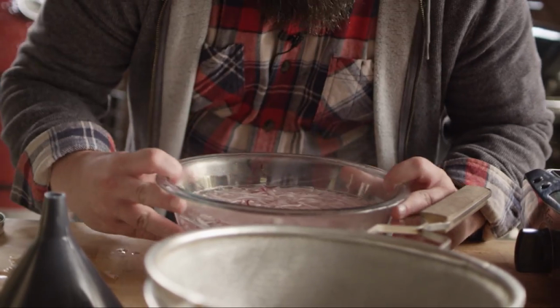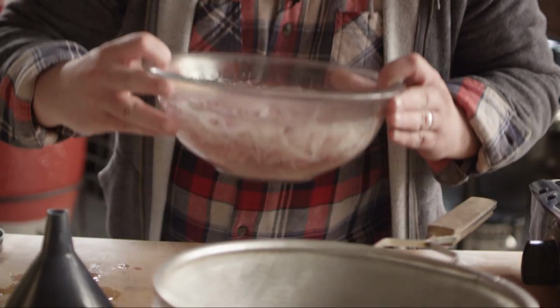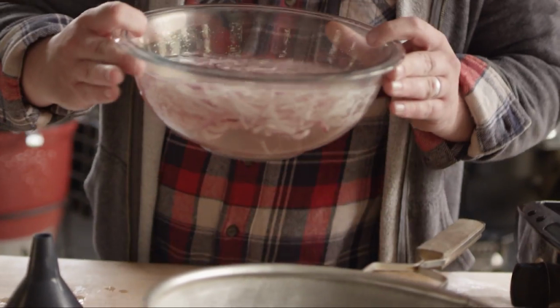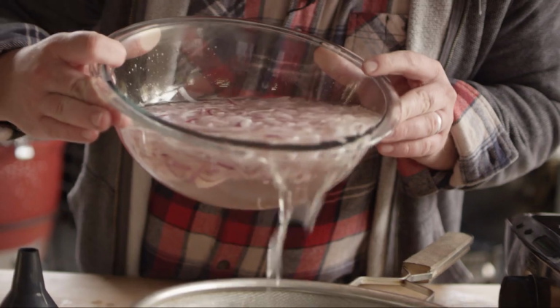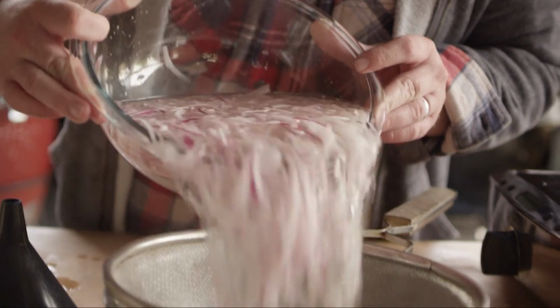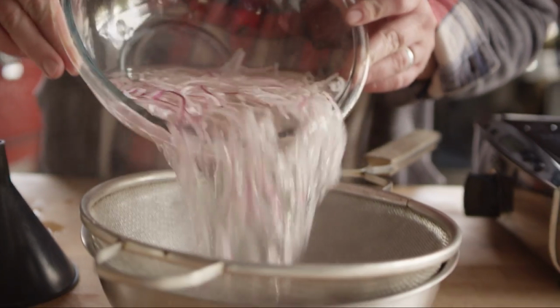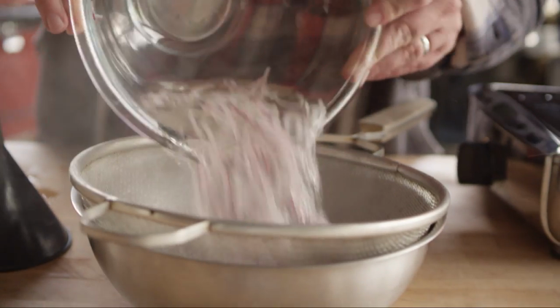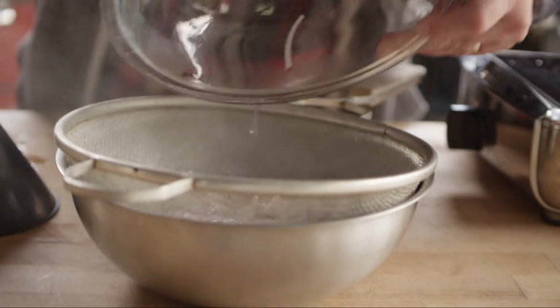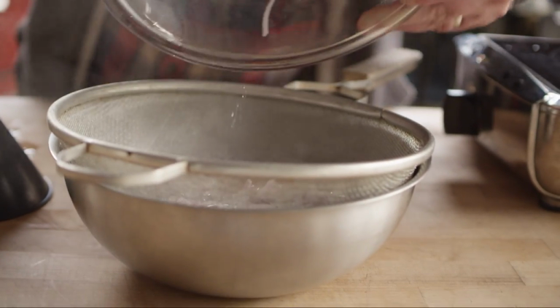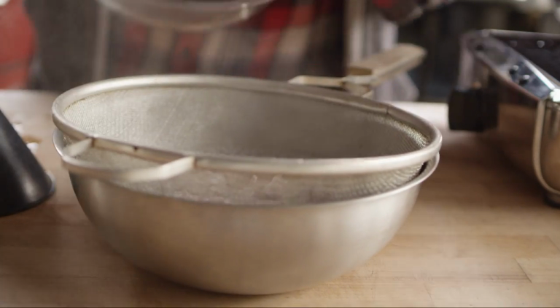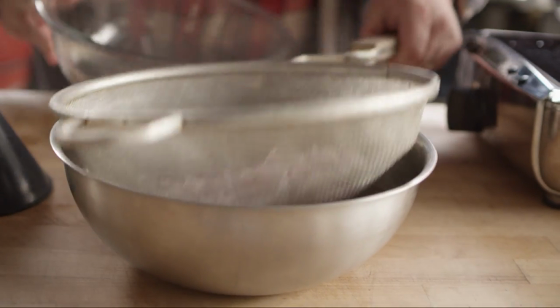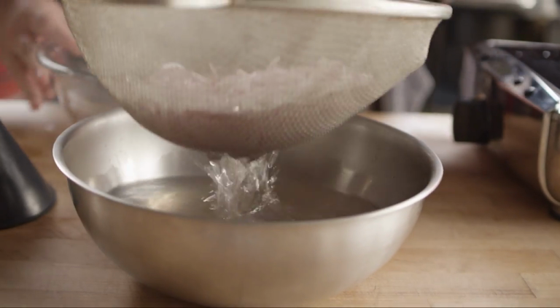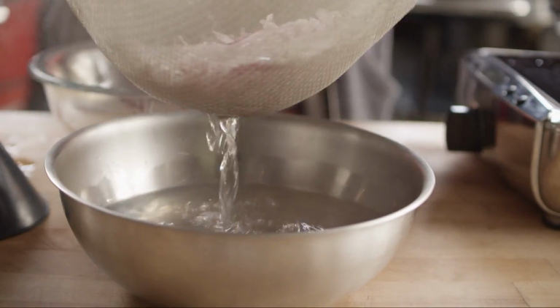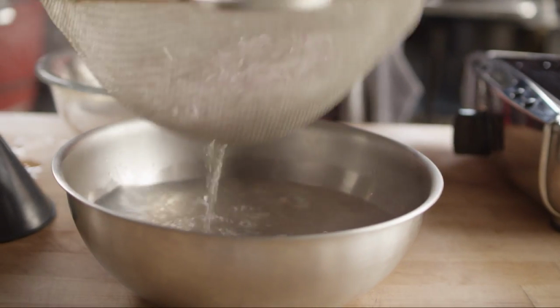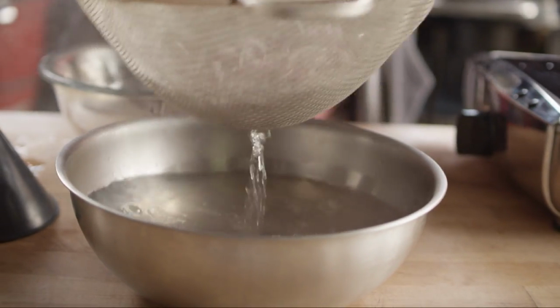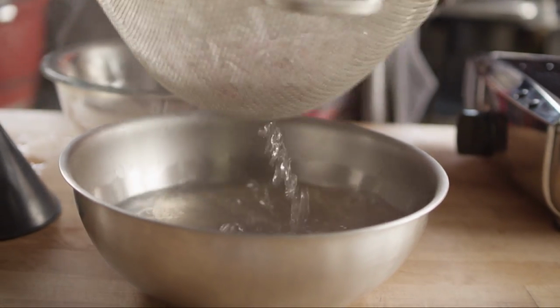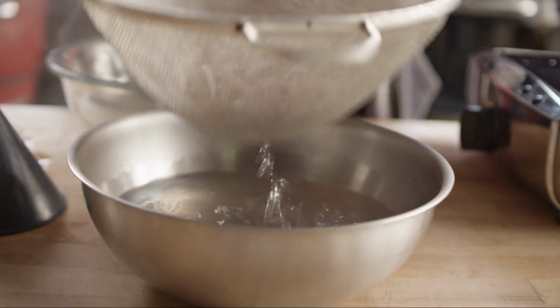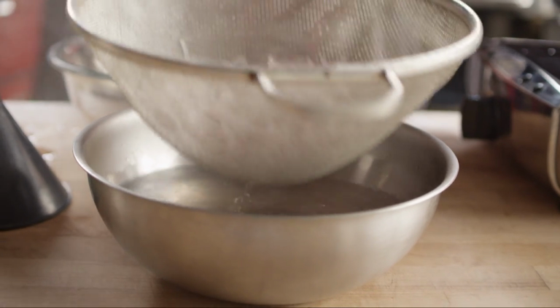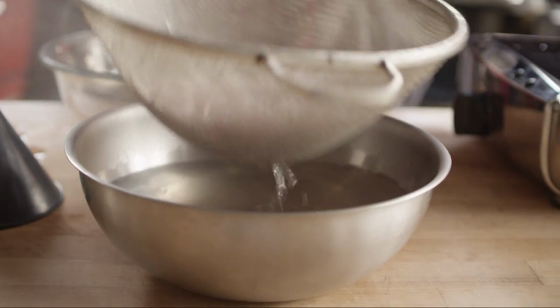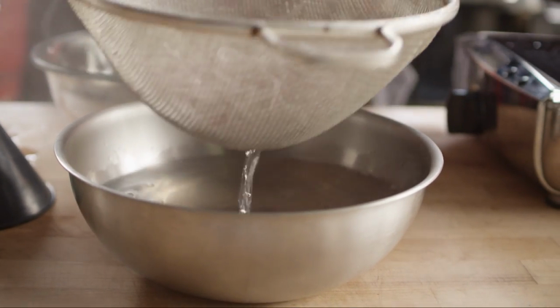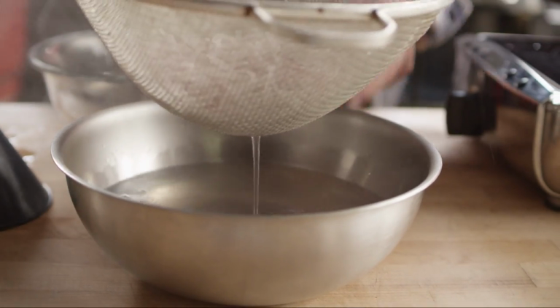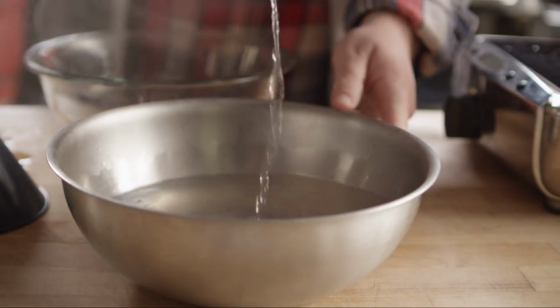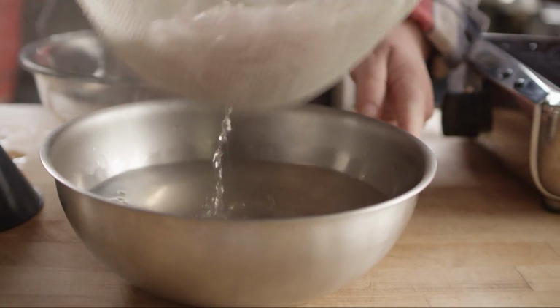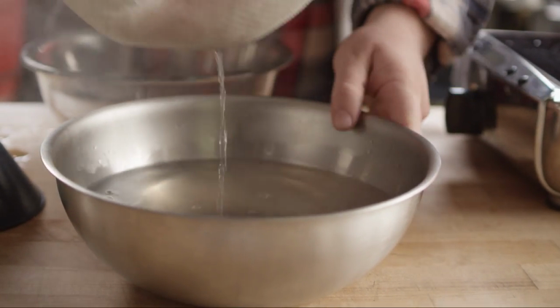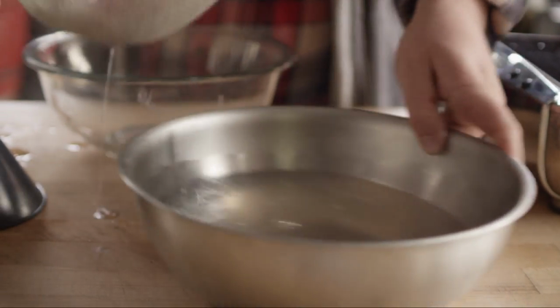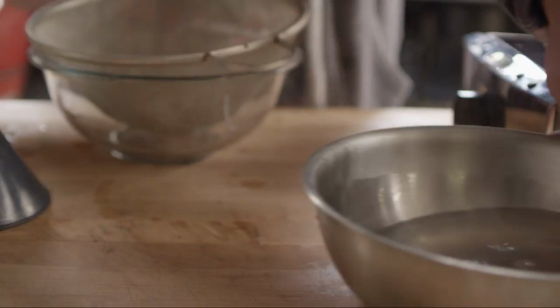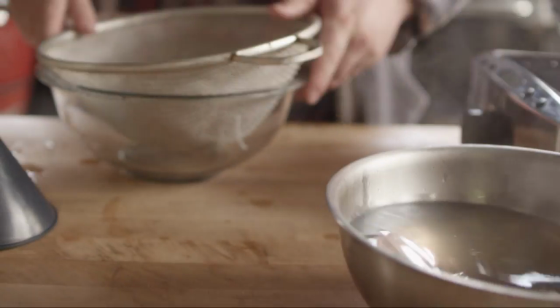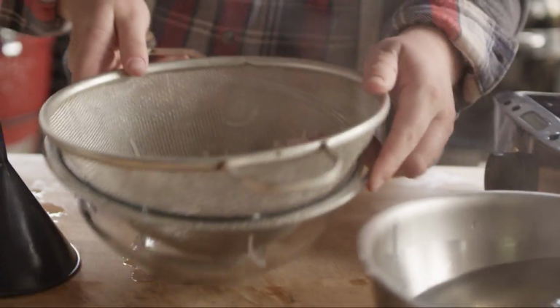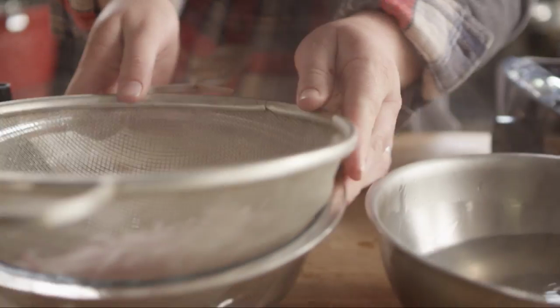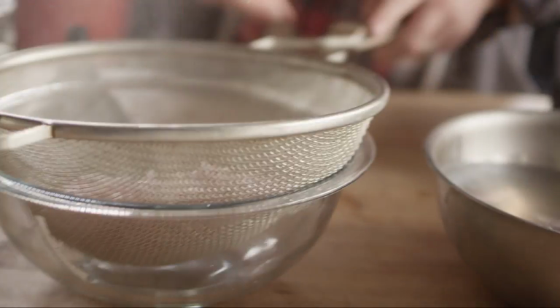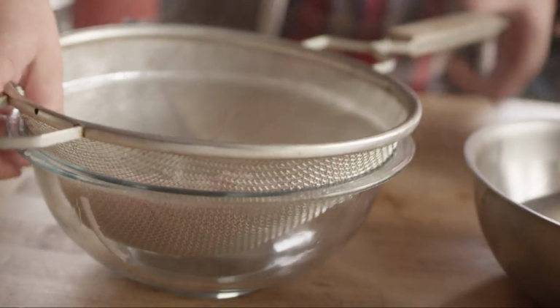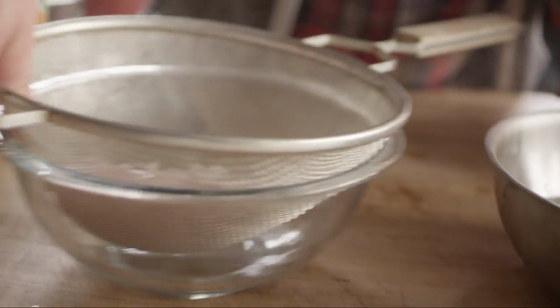So only about one minute in the hot water, and then we'll strain it off. Let's set these aside and we'll get to work on our pickling solution.